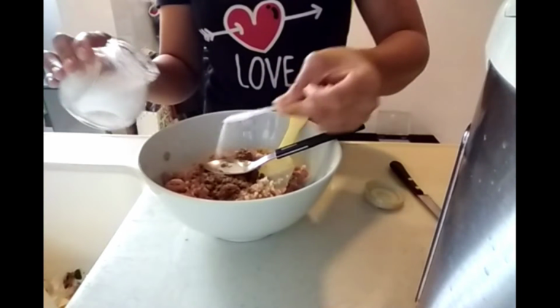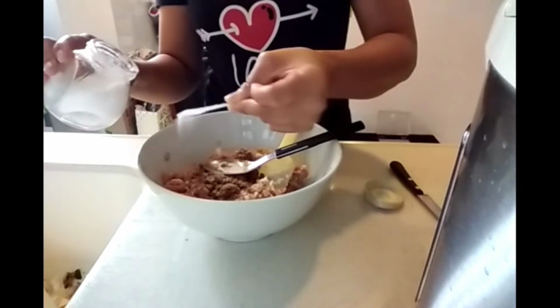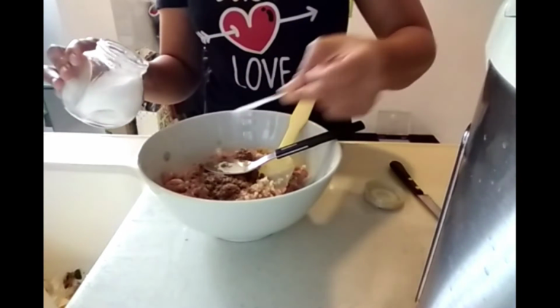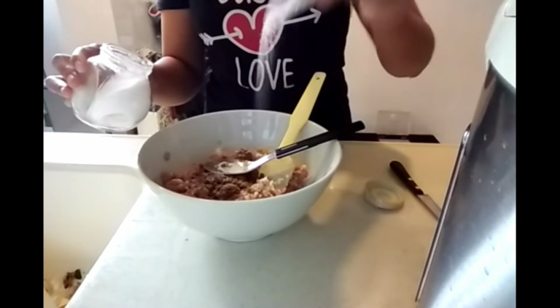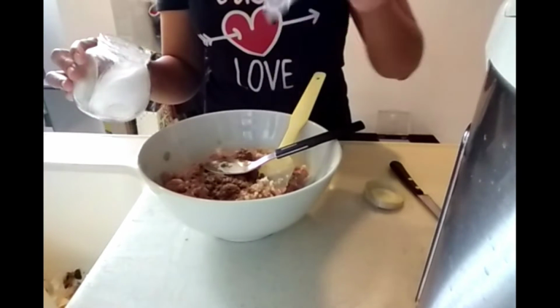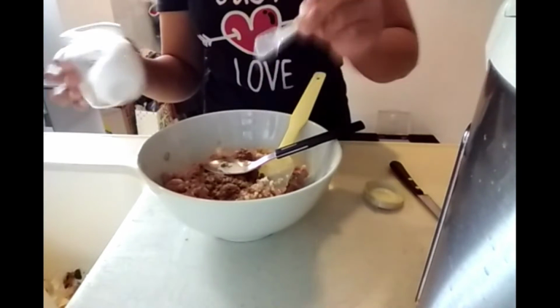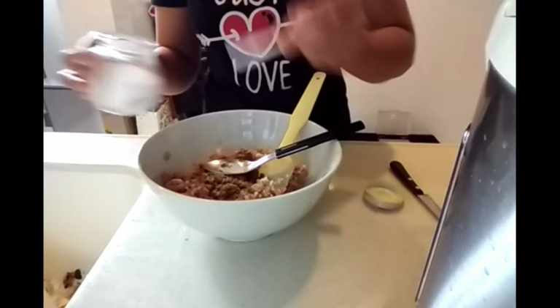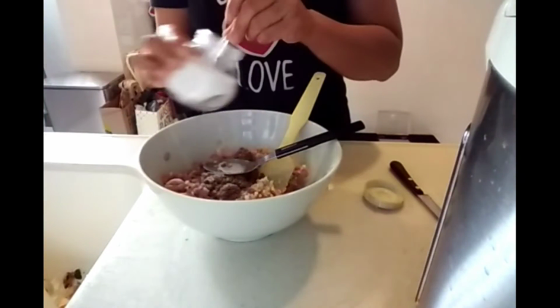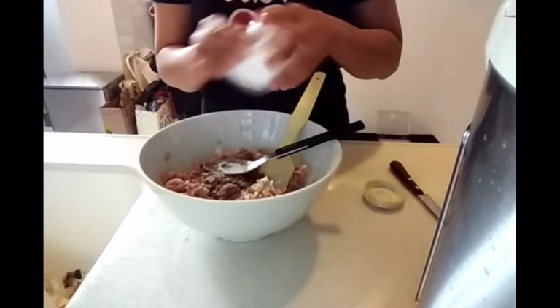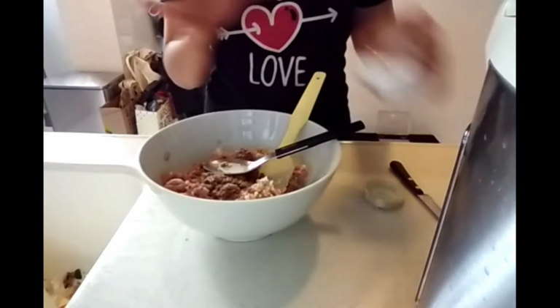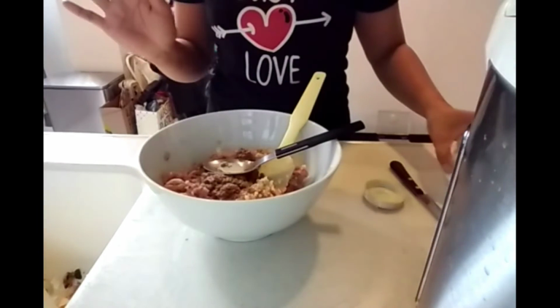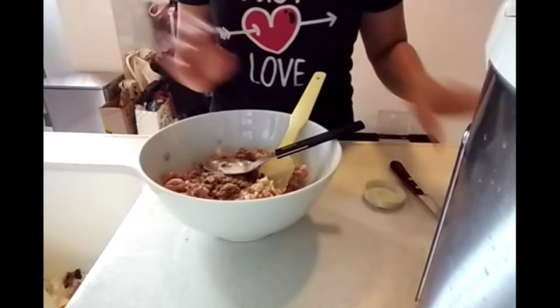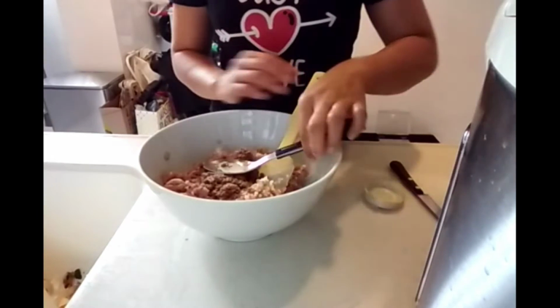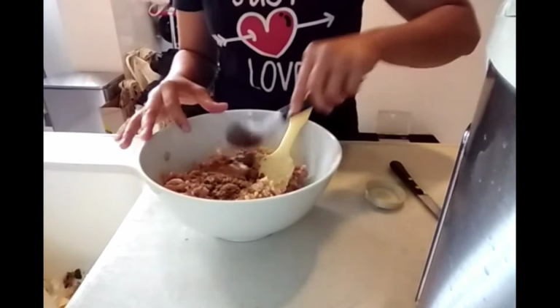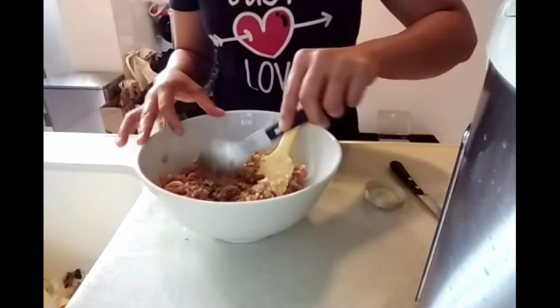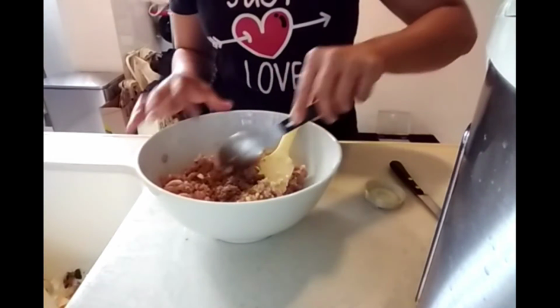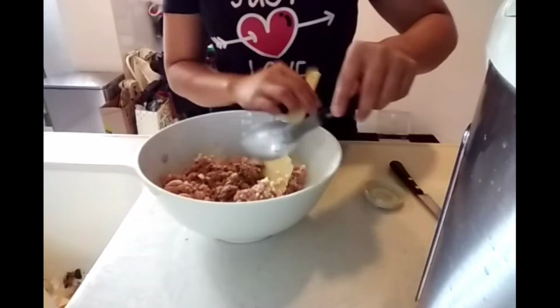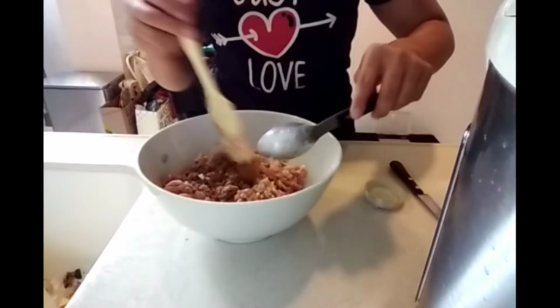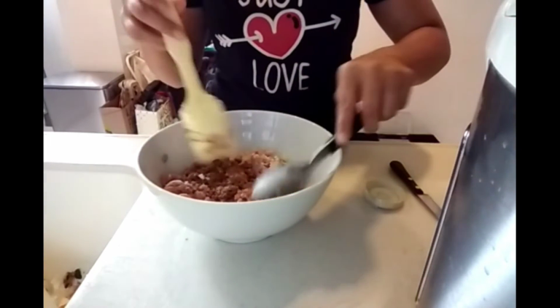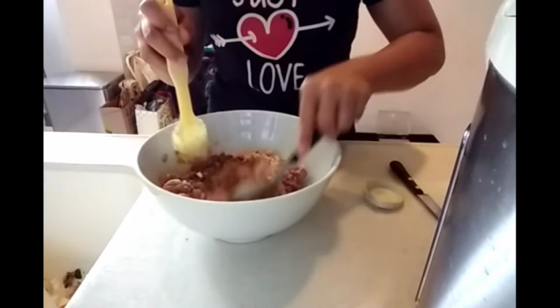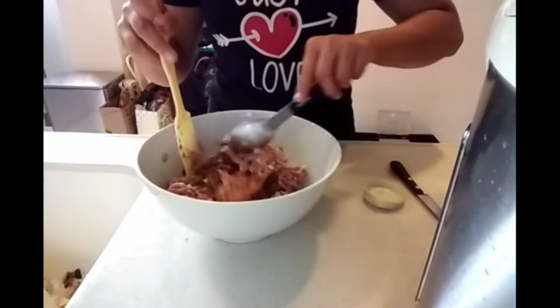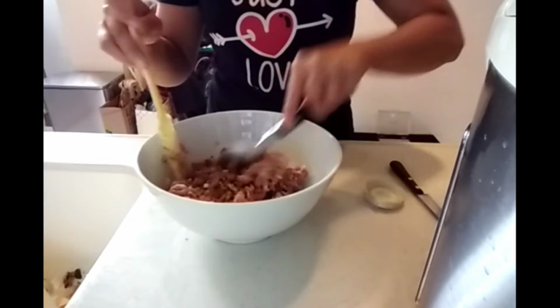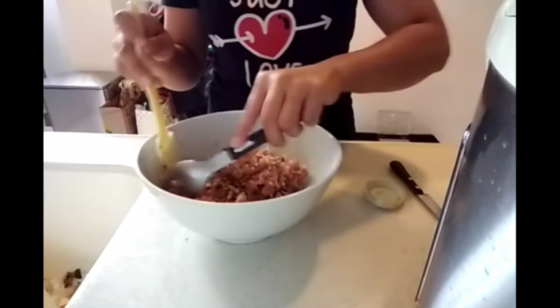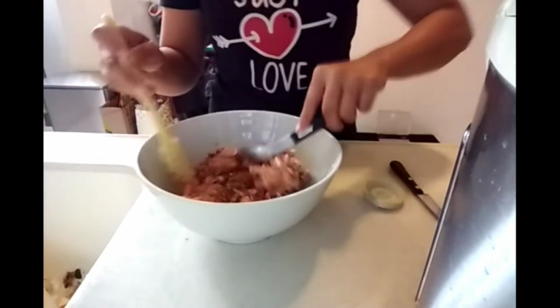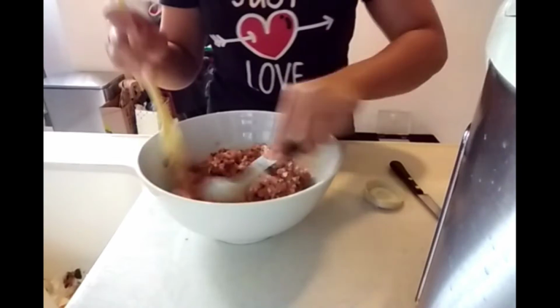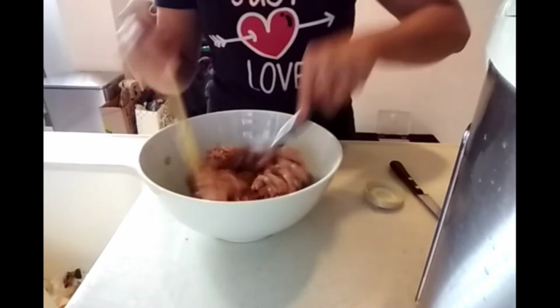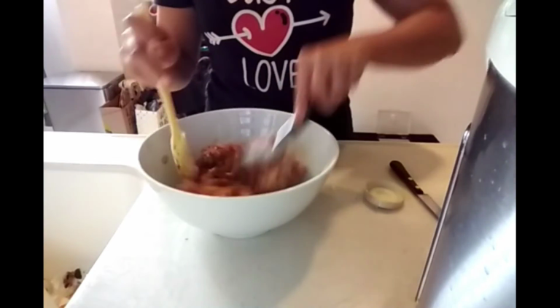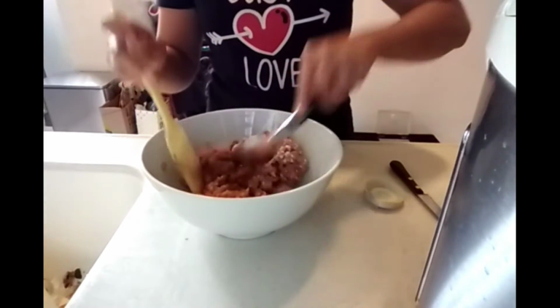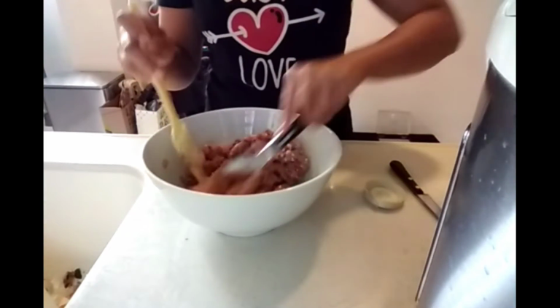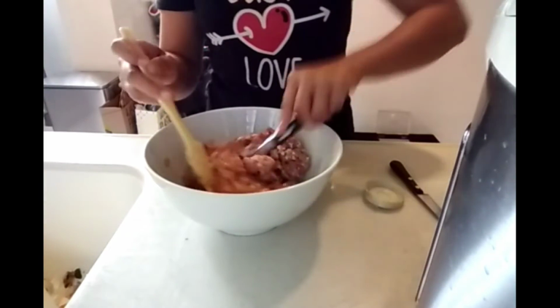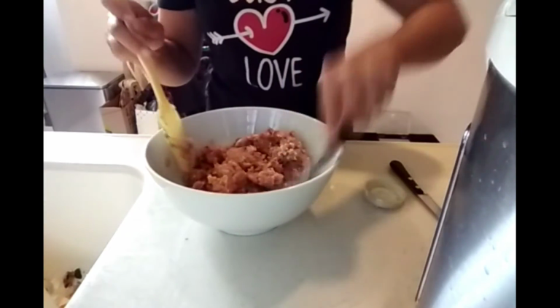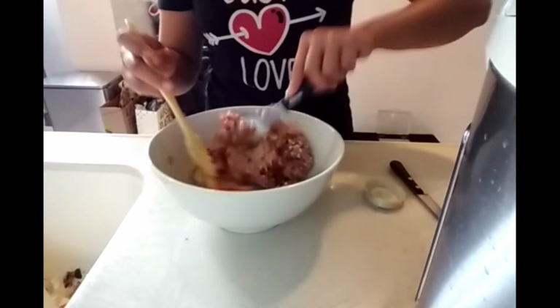I'm just trying this myself because last time it was too salty, so now I'll try another version to see if it's working or not.